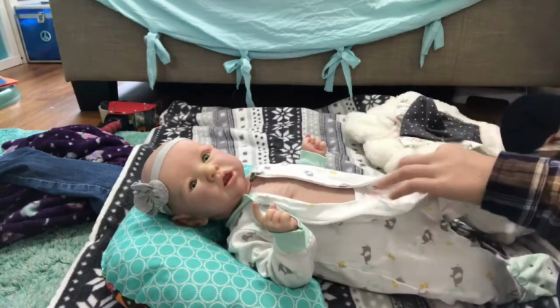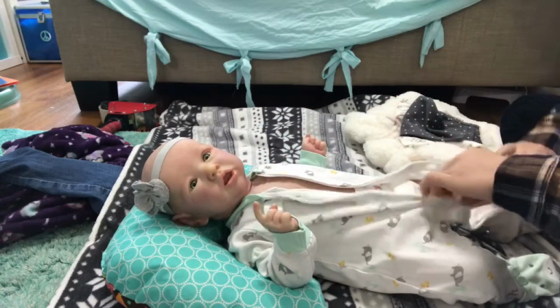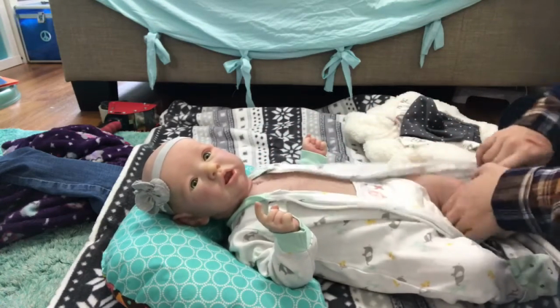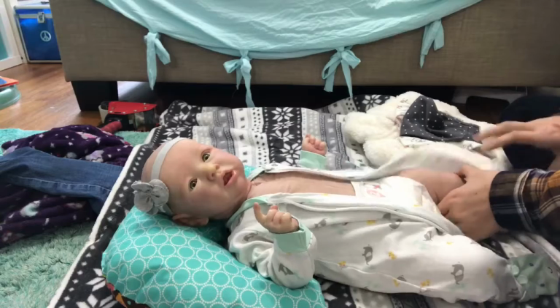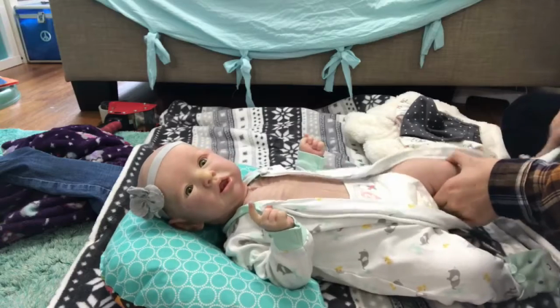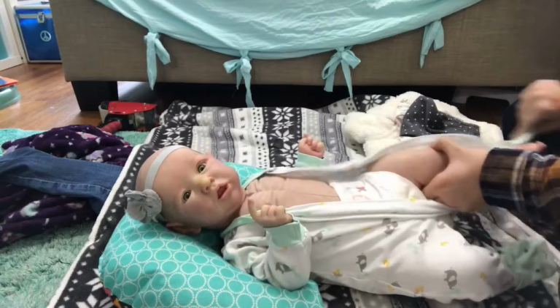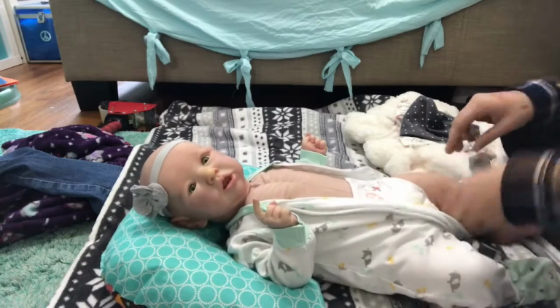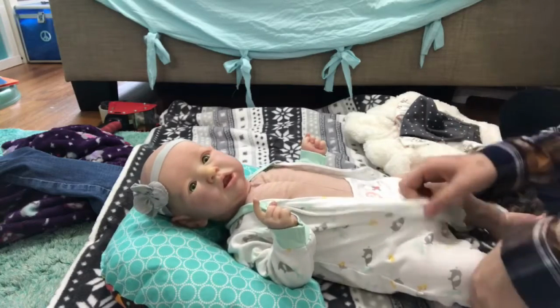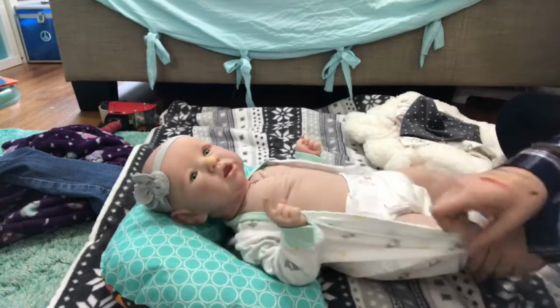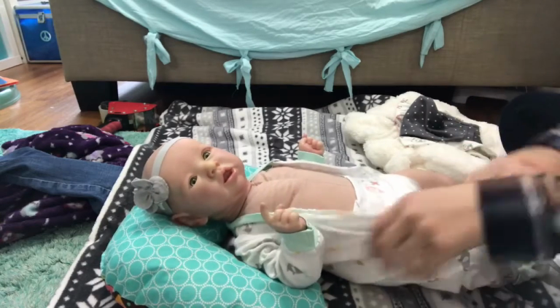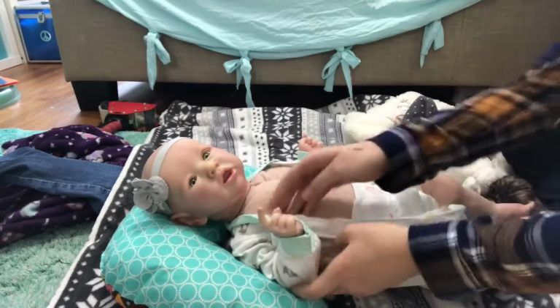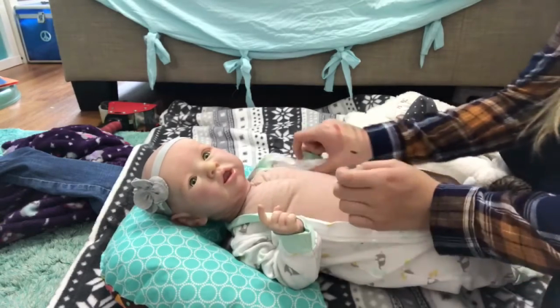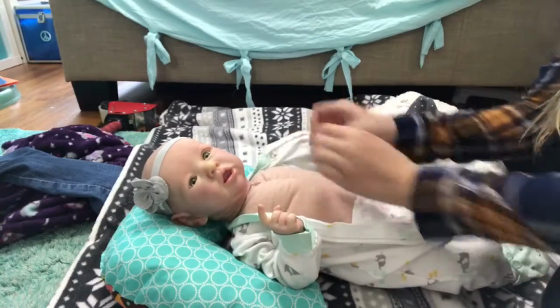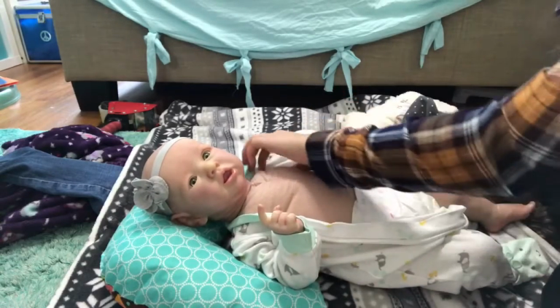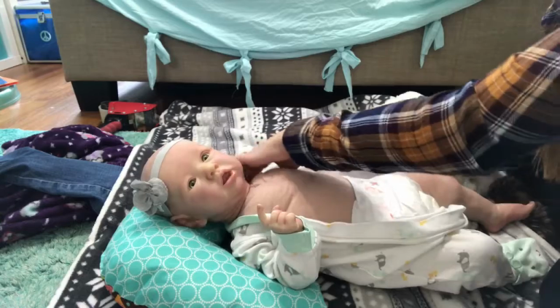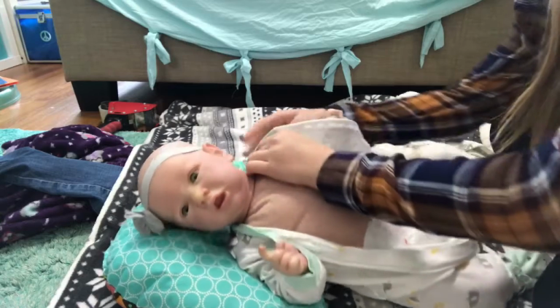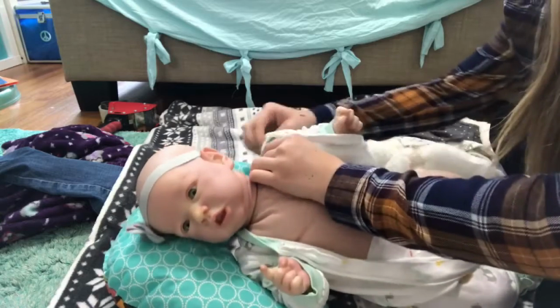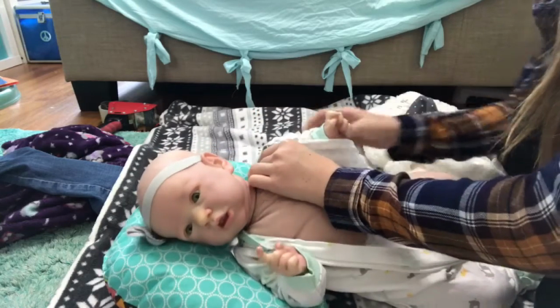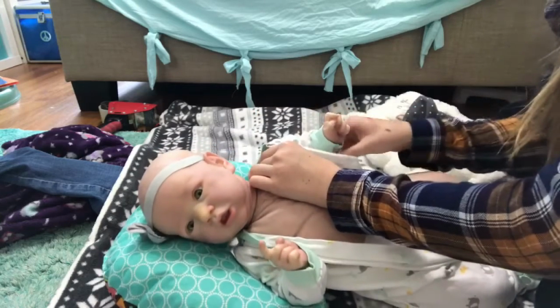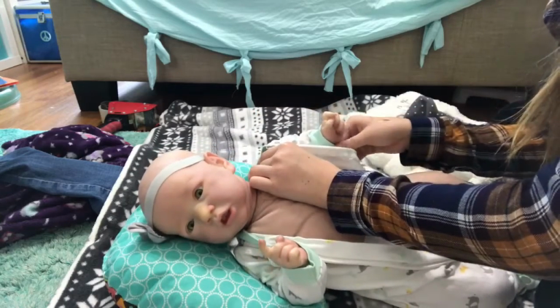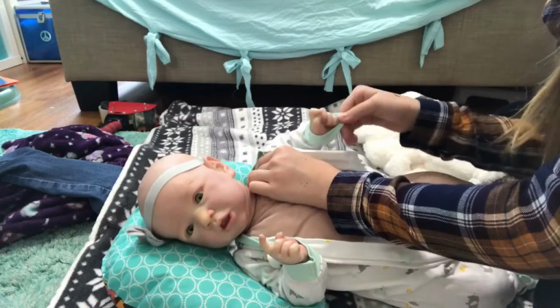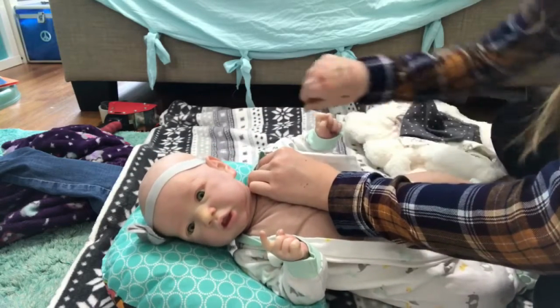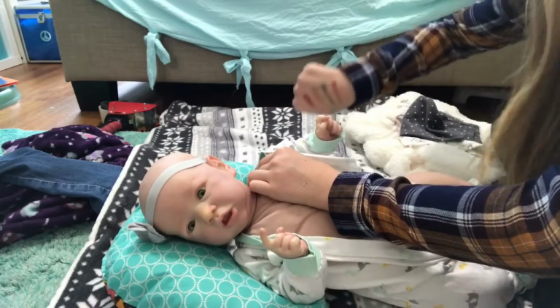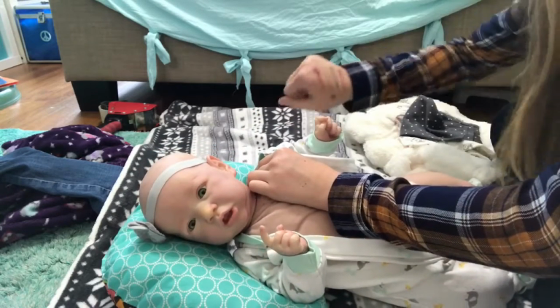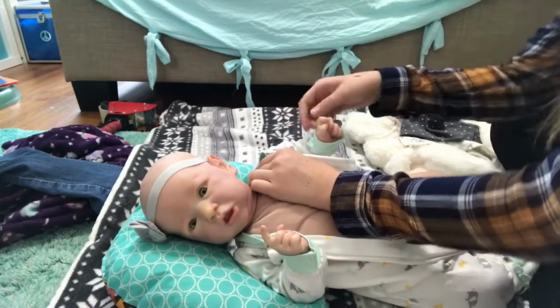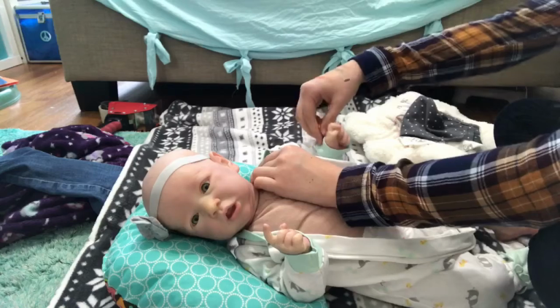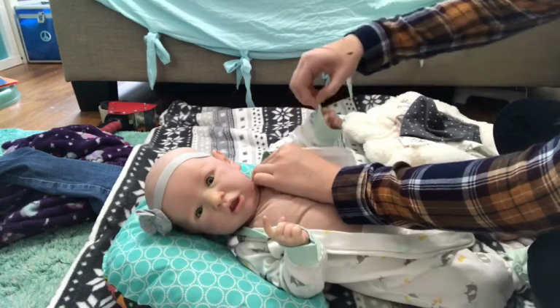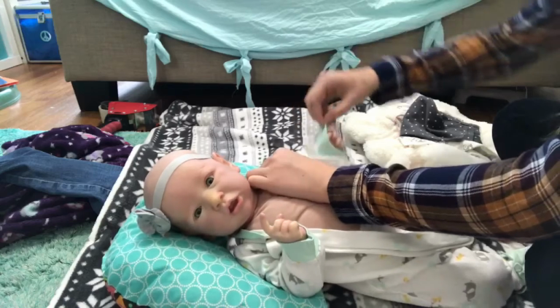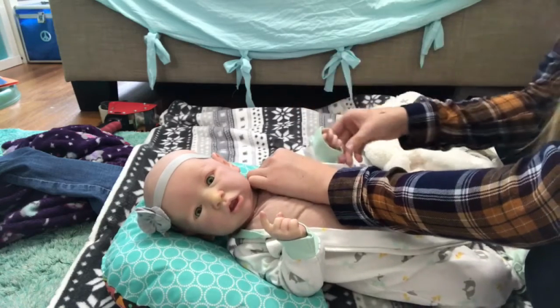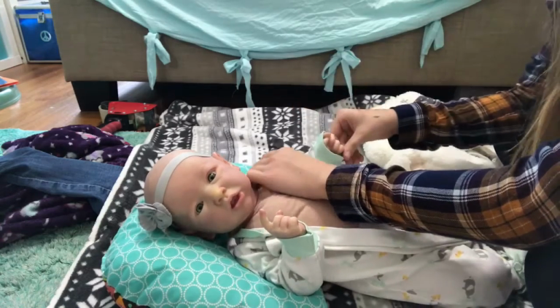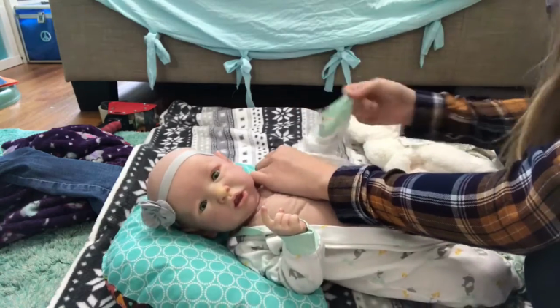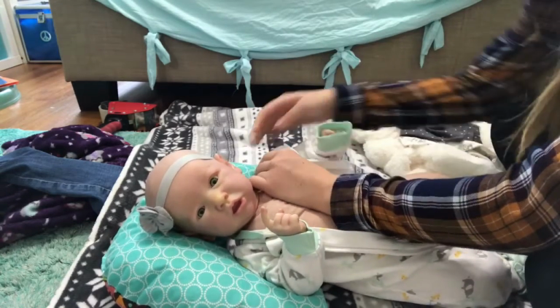Also, Merry Christmas Eve to everyone who celebrates Christmas. If you don't, I just hope you guys are having a really awesome day, just being with family and whatnot. And ignore the makeup swatches on my arm. And also, sorry if the setup is a little bit weird.